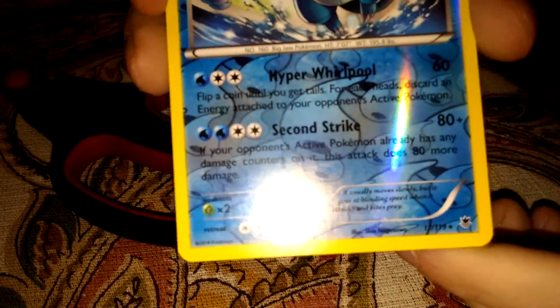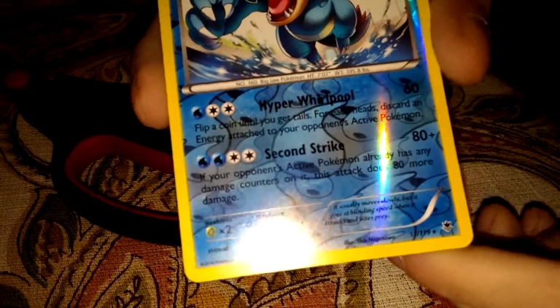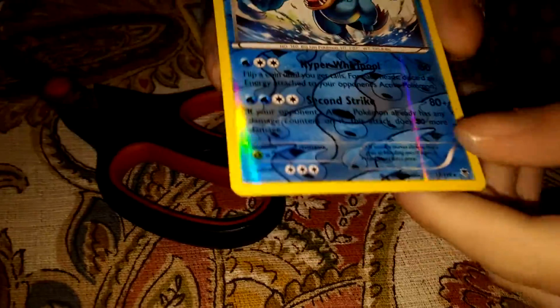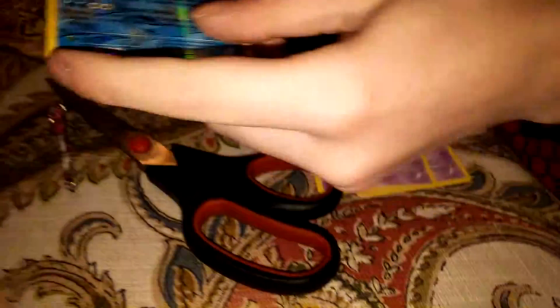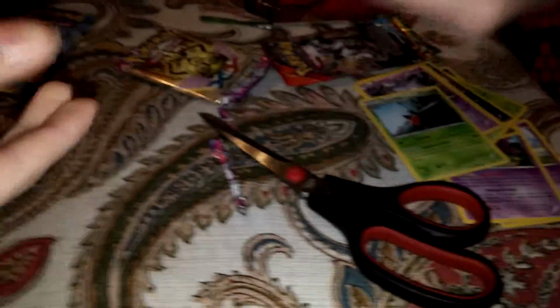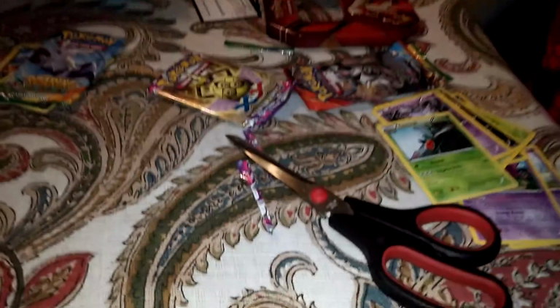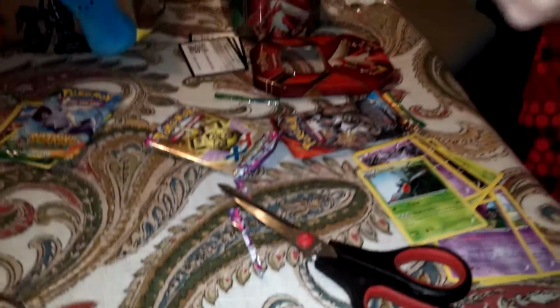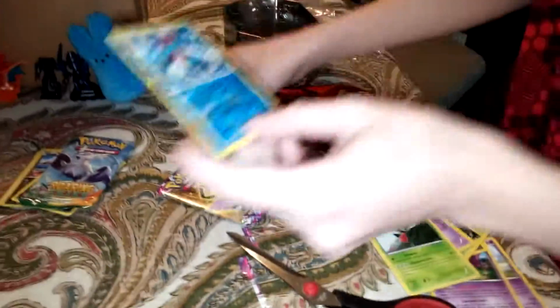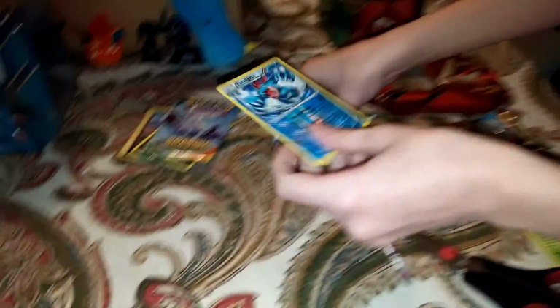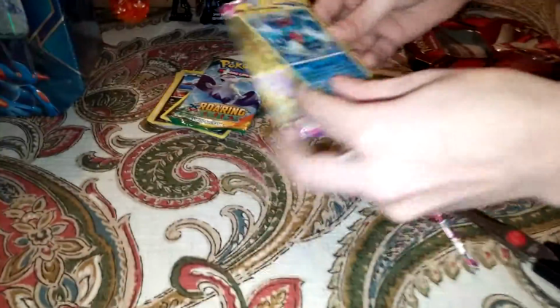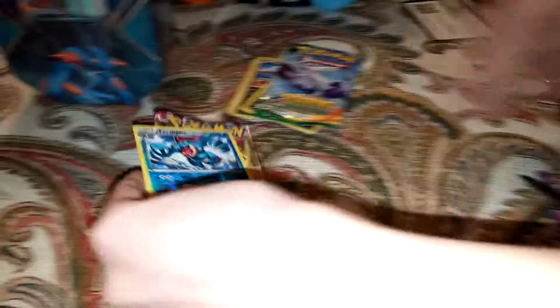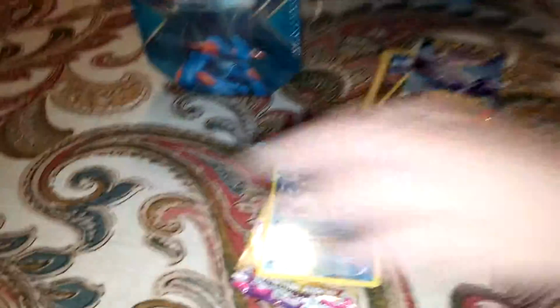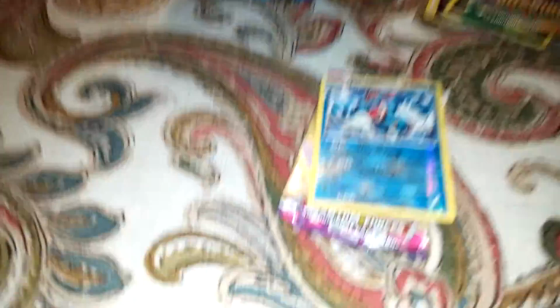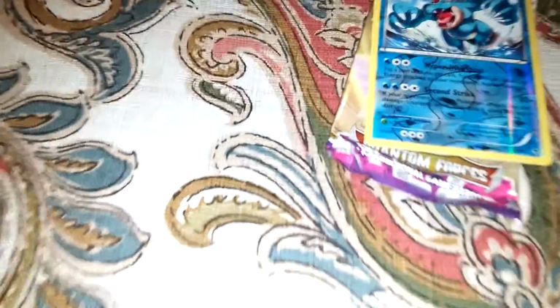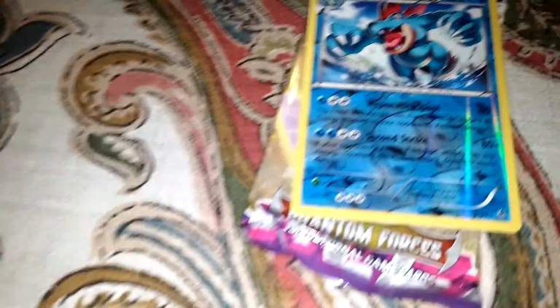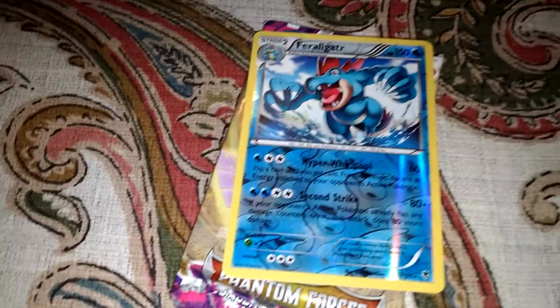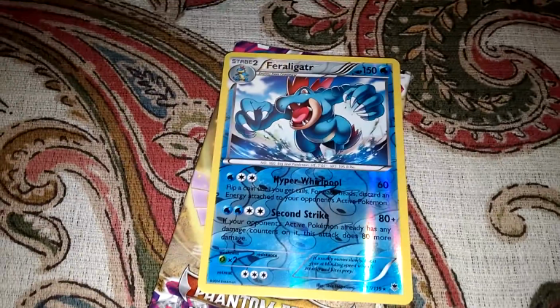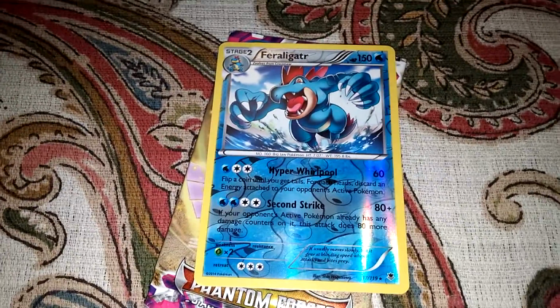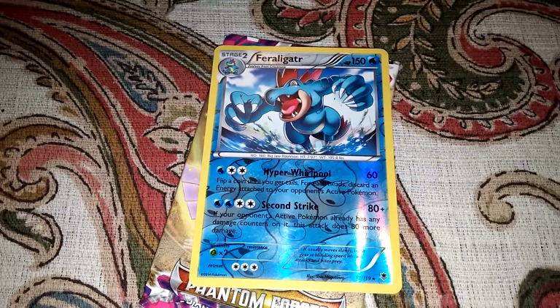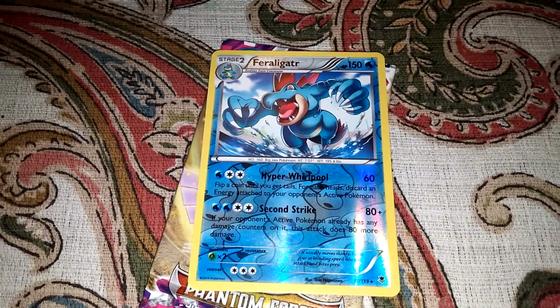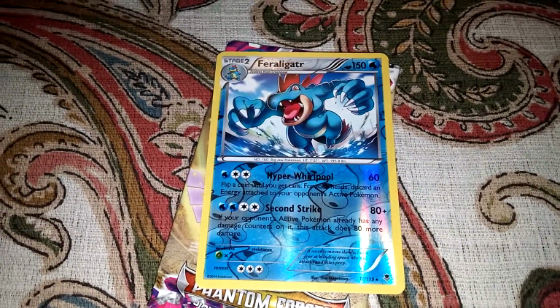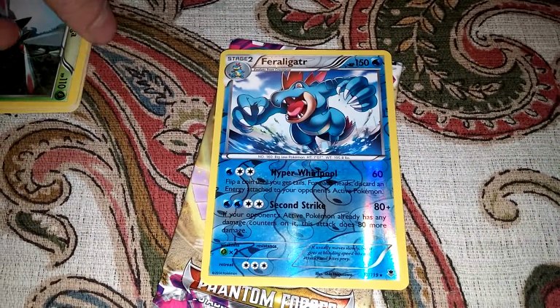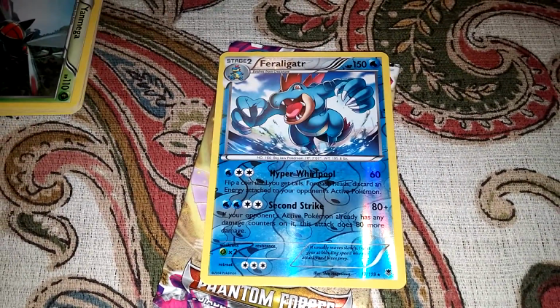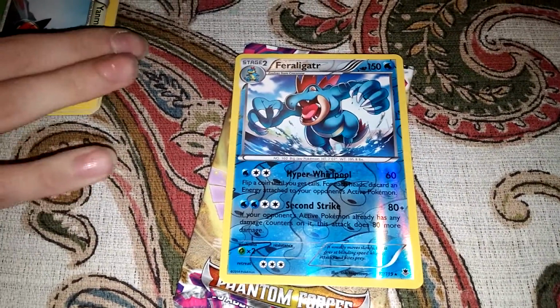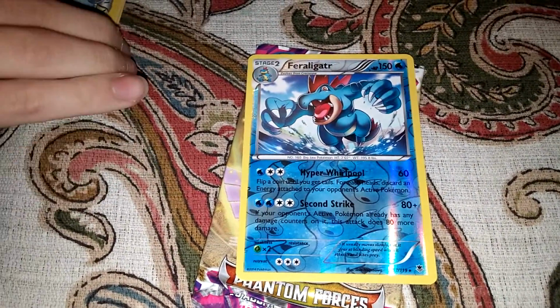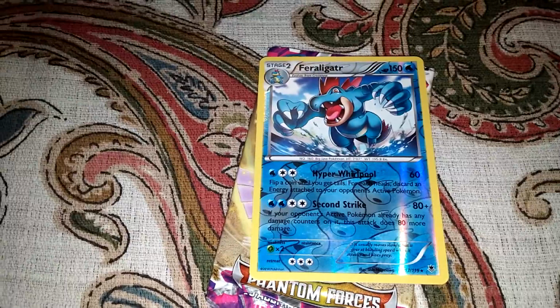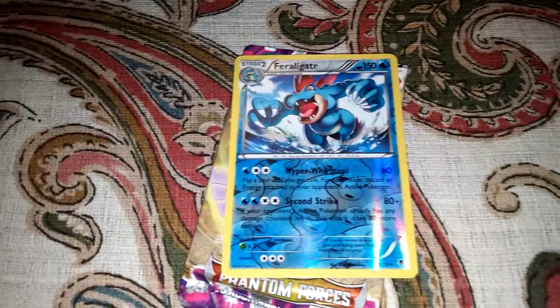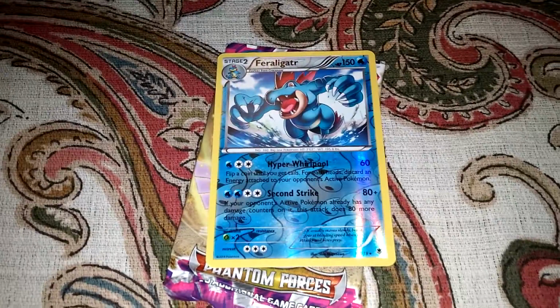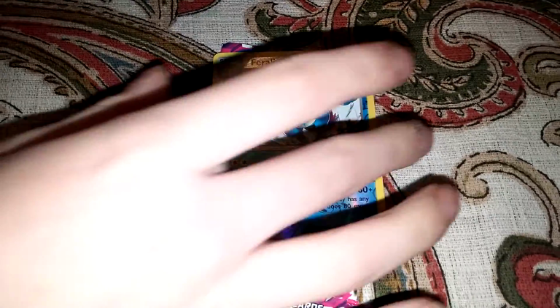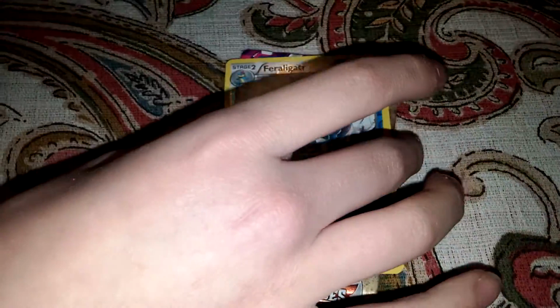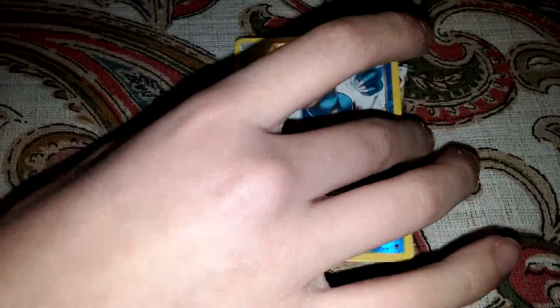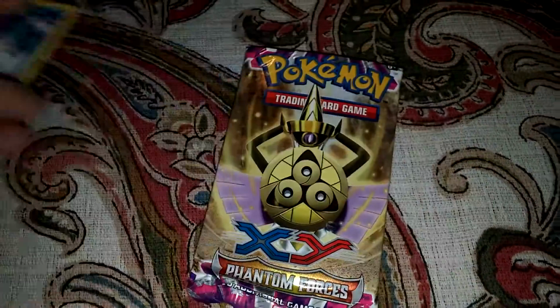The only great pull so far is the Feraligatr, which is a reverse holo. The numbering on that one is 17 out of 119, so that was a decent pull. Next pack will be Primal Clash.